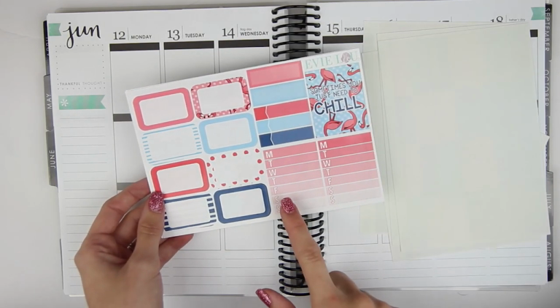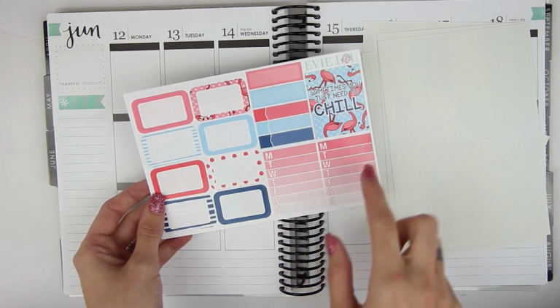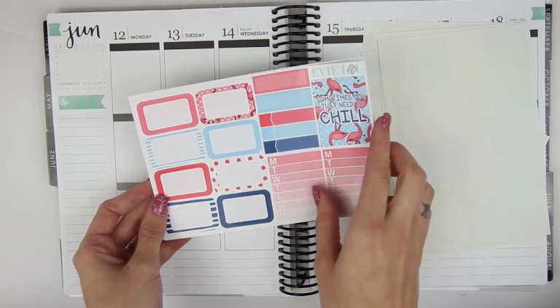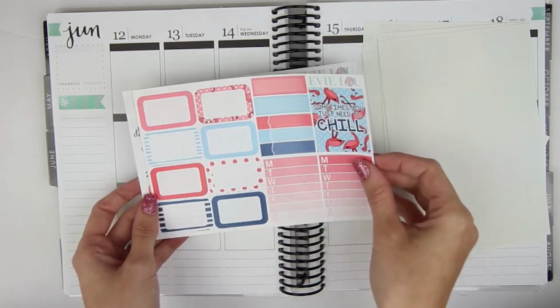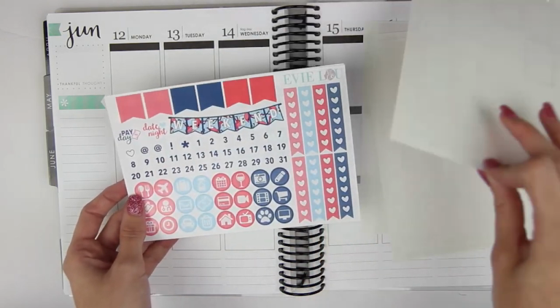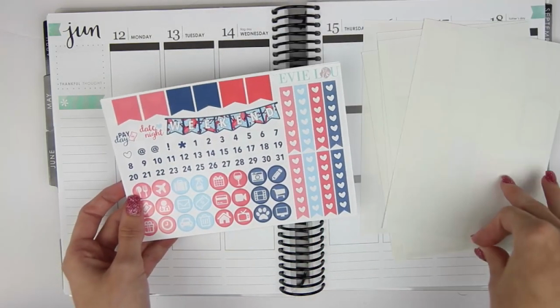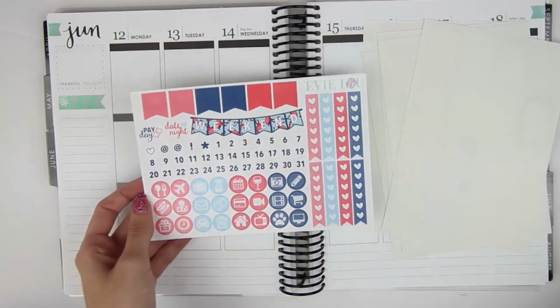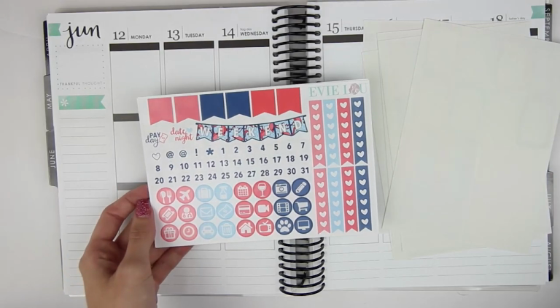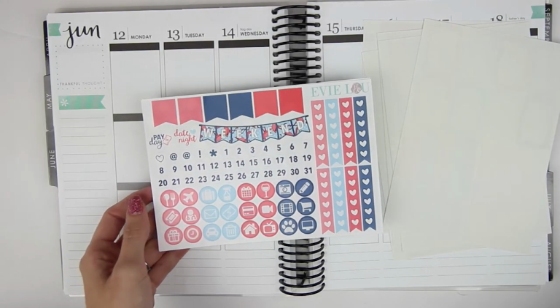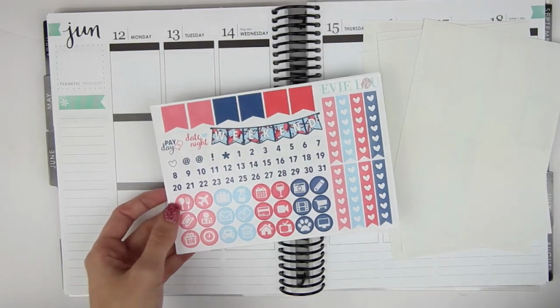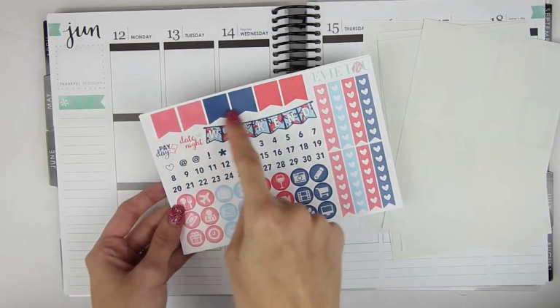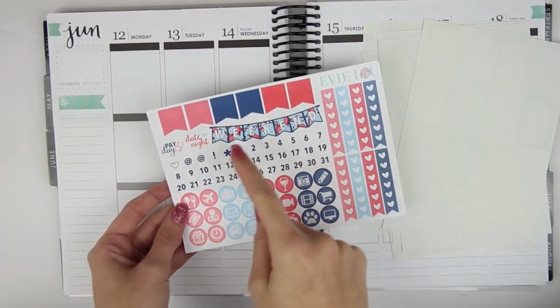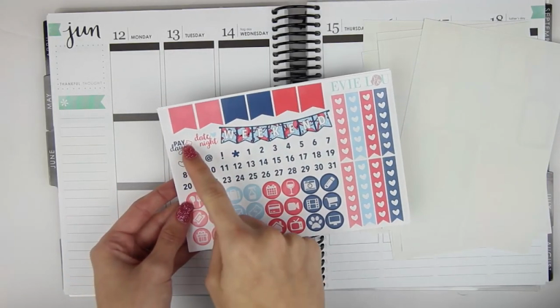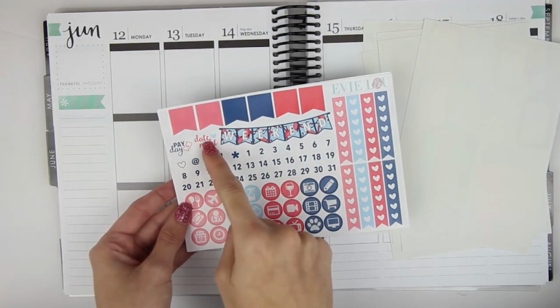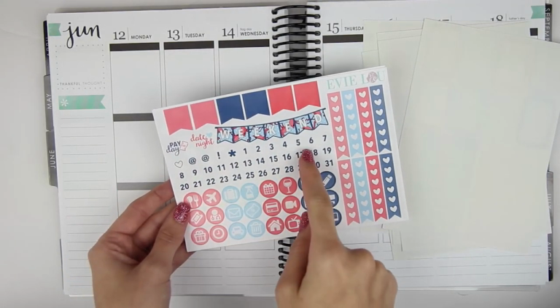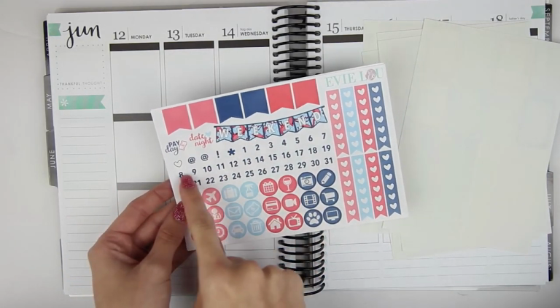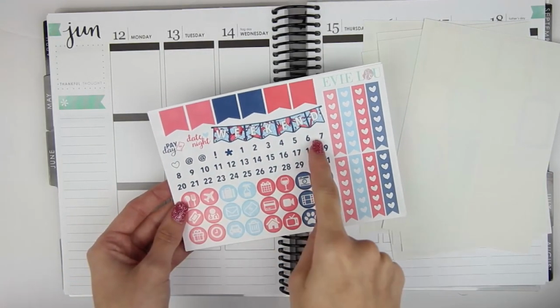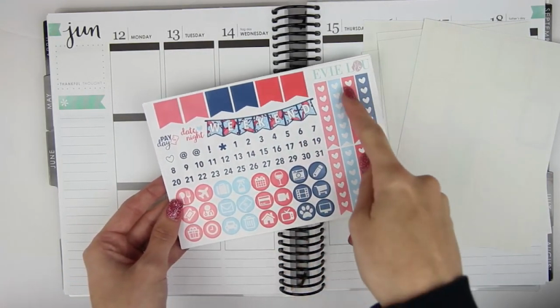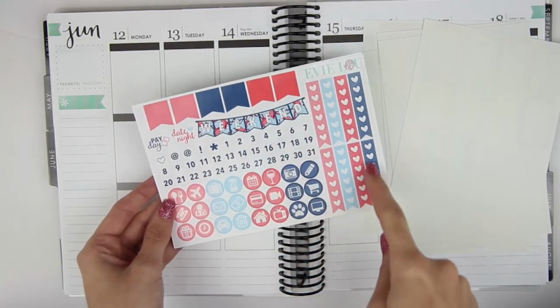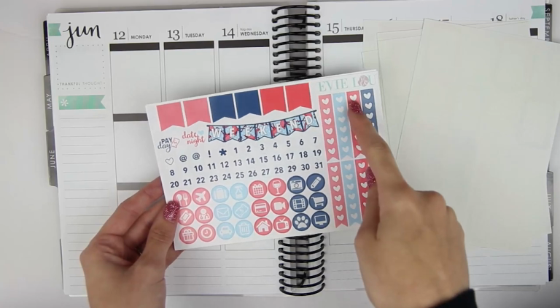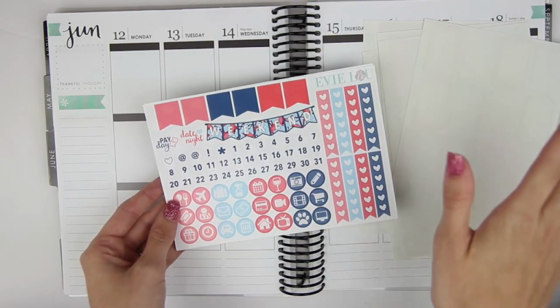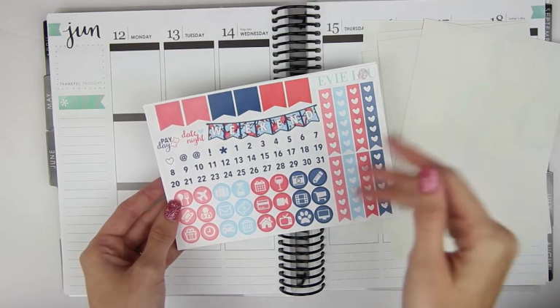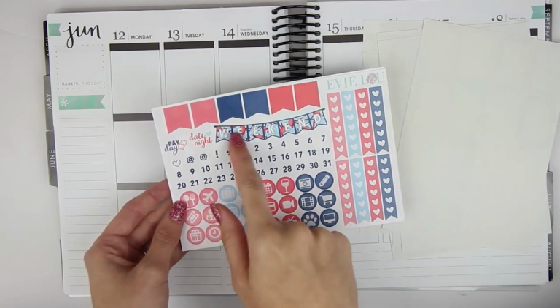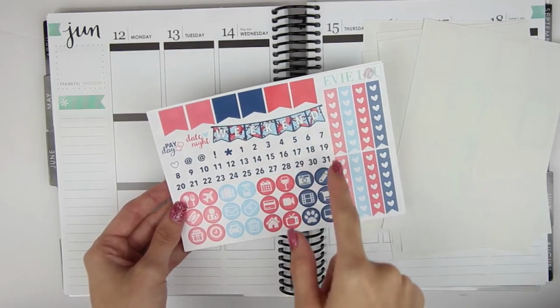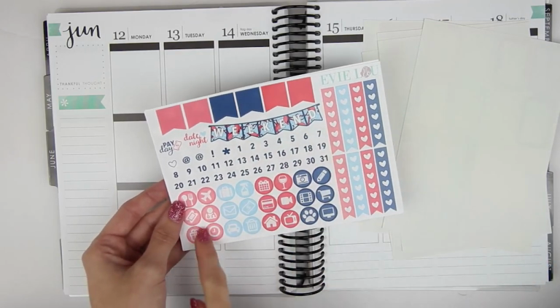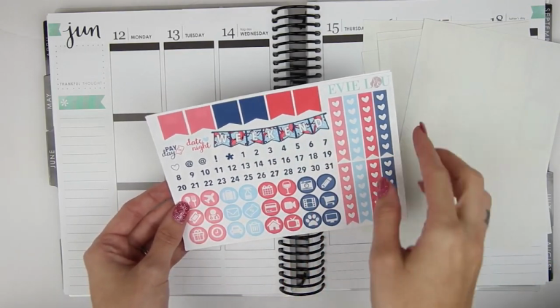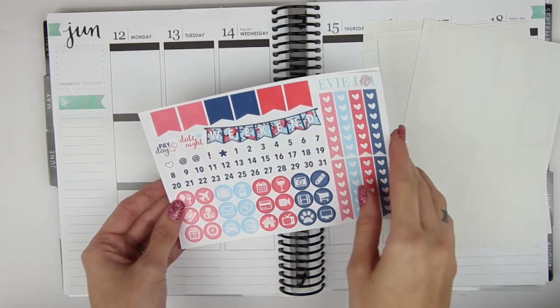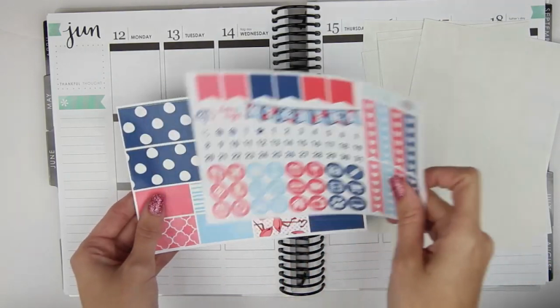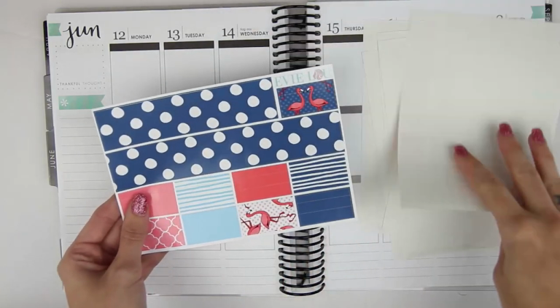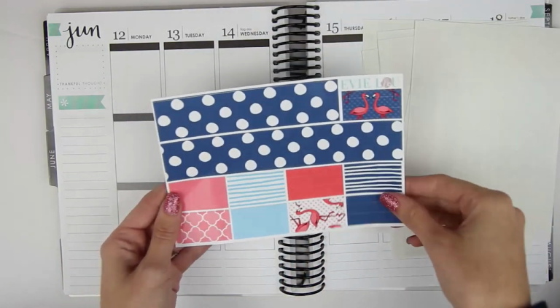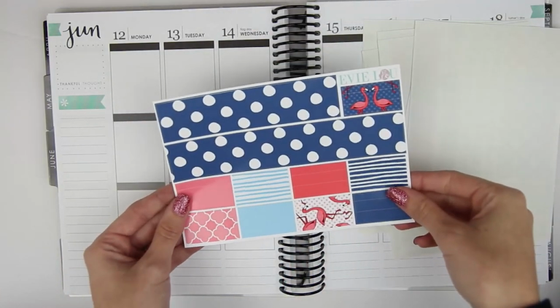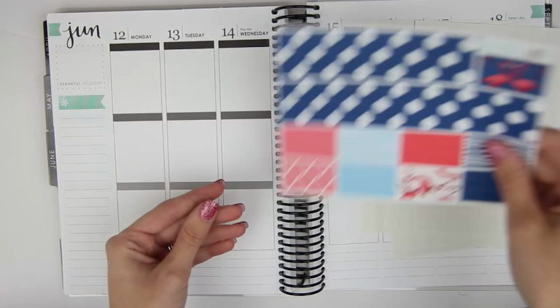And then two weekly ombres. And then this sheet I think is new — she has a ton of flags, a payday, a date night, all of your date dots, all of your heart checklists, a weekend banner, and then some icons. And then you have your washi page.